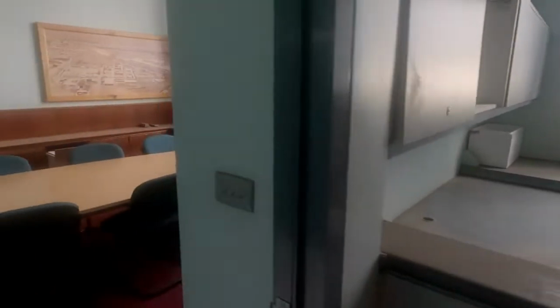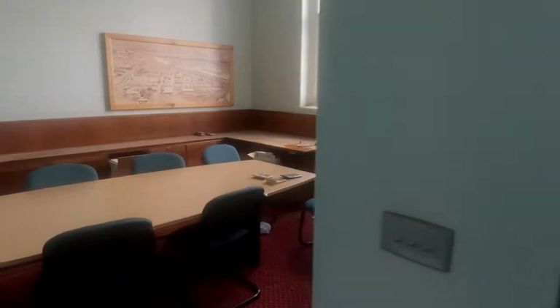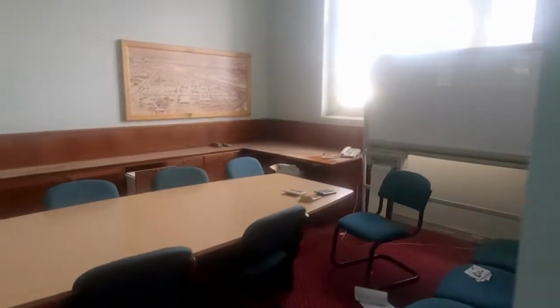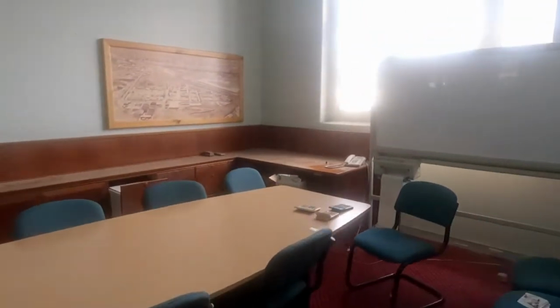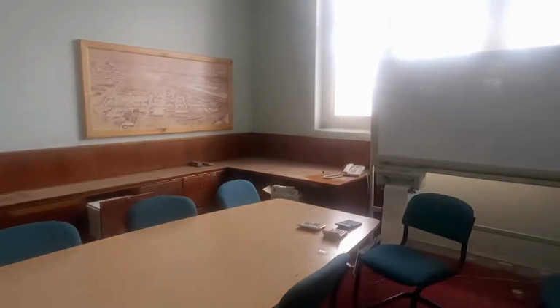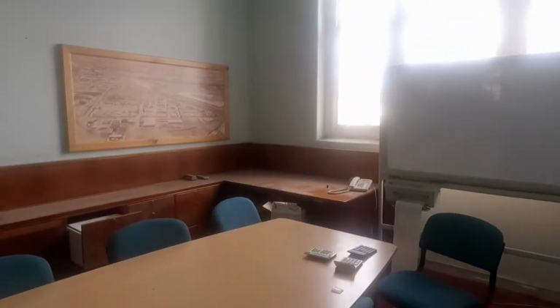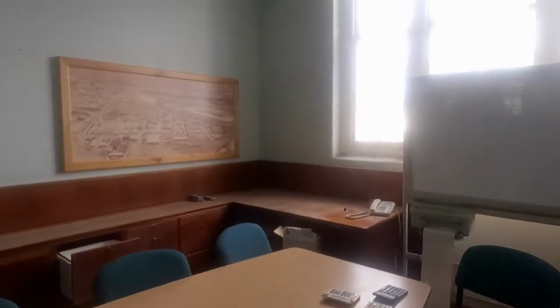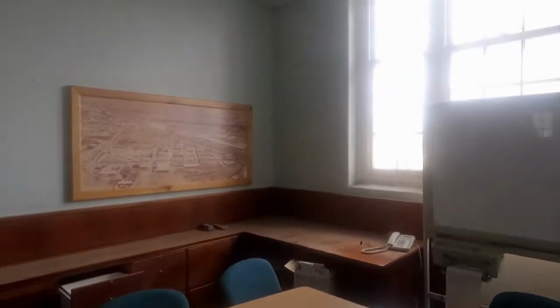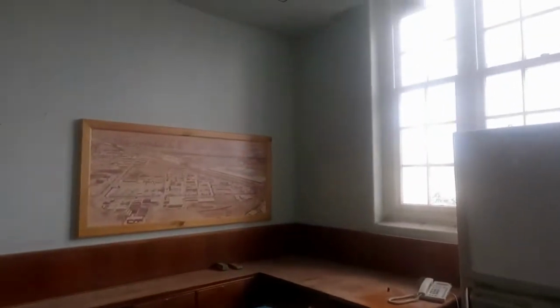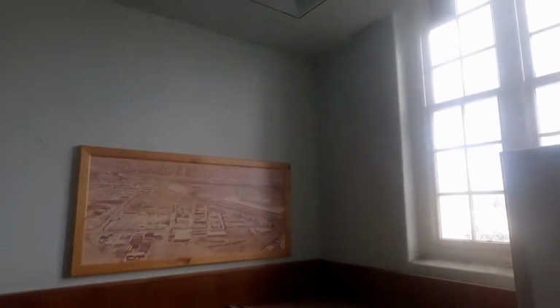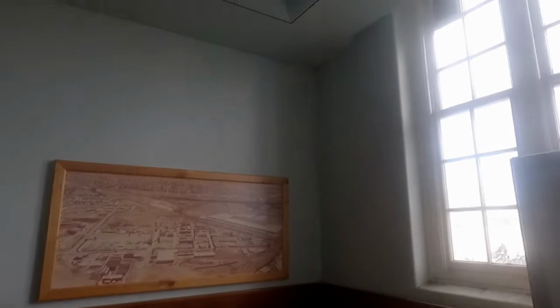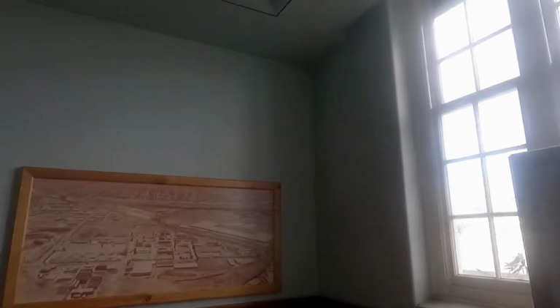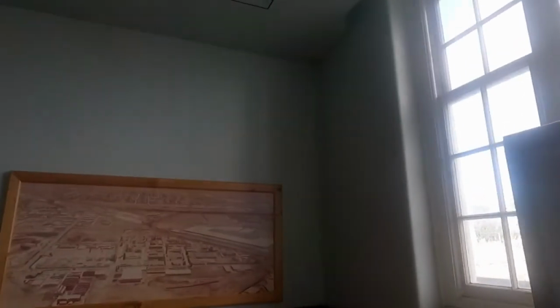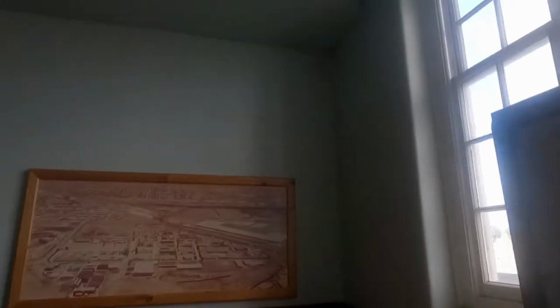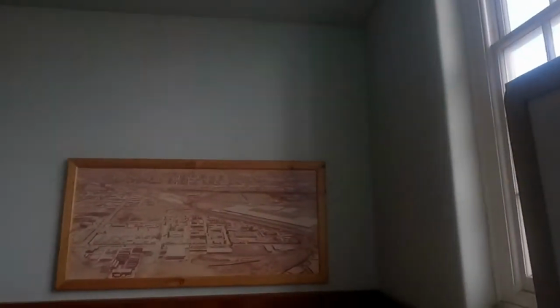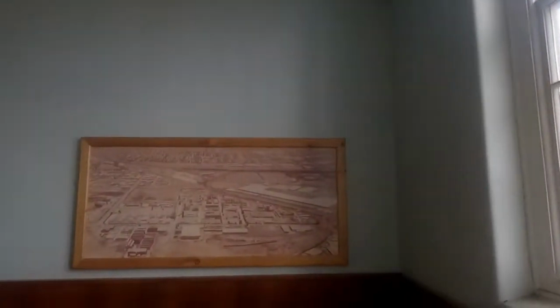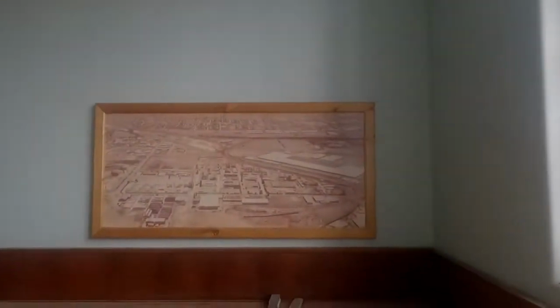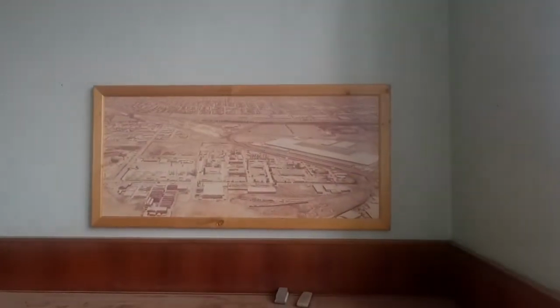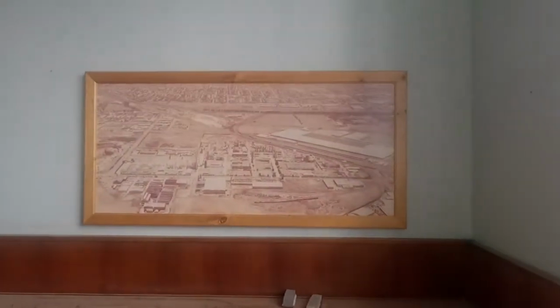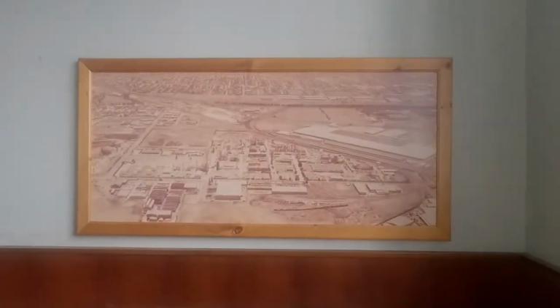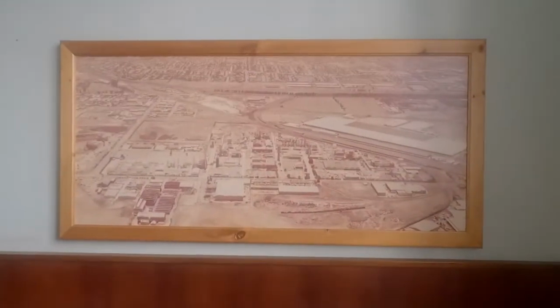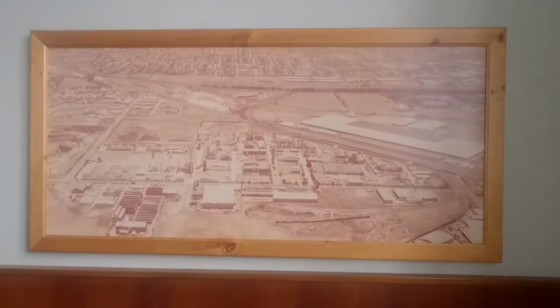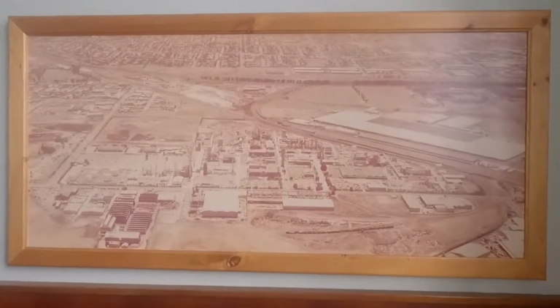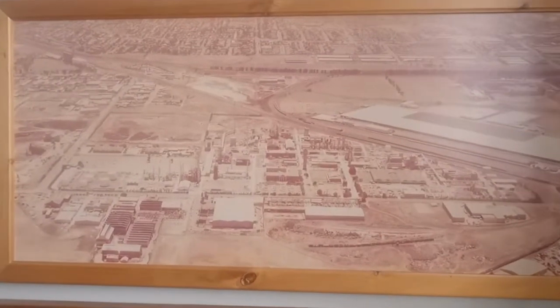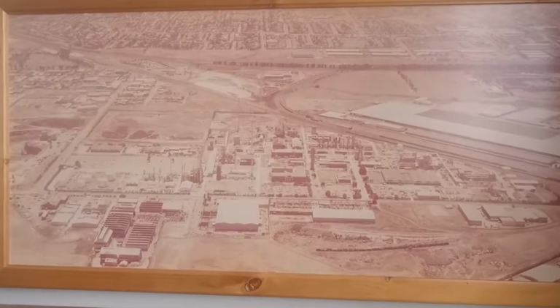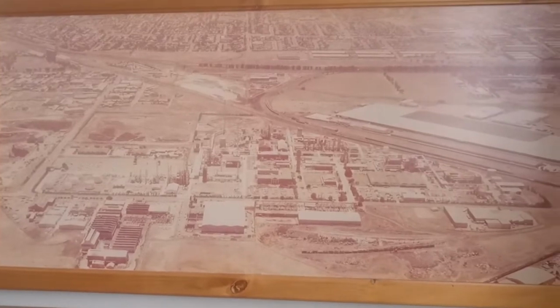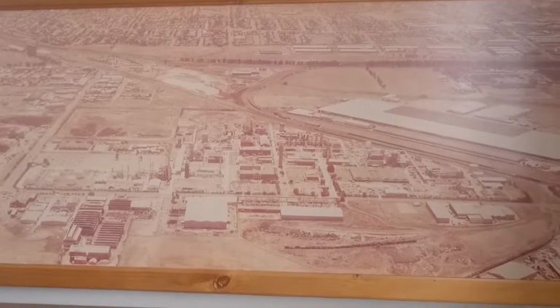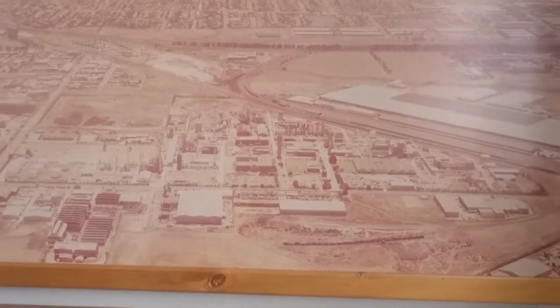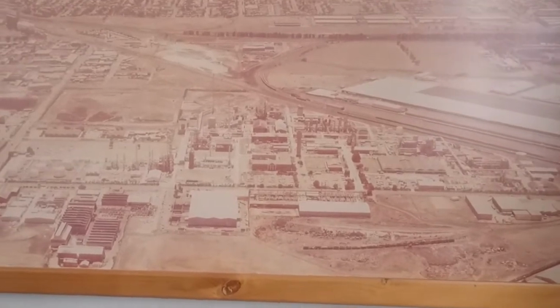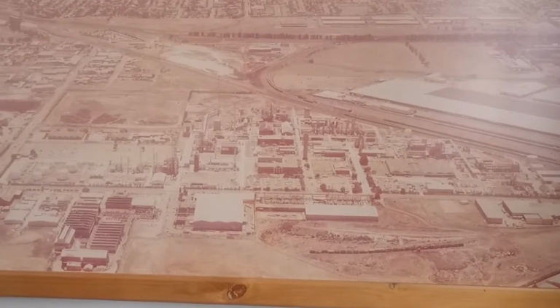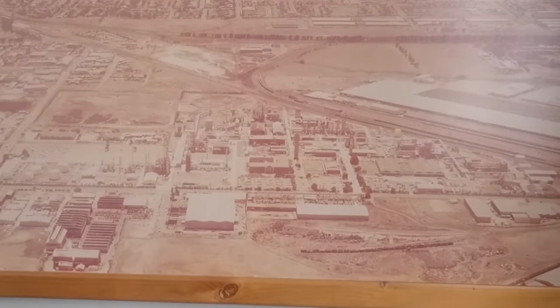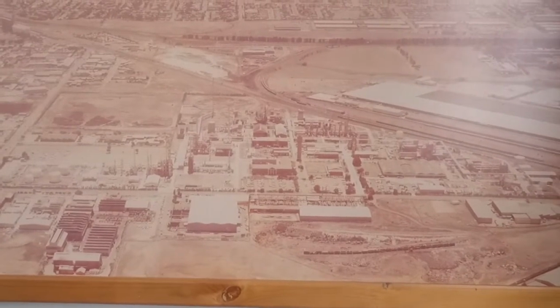Obviously before computers. Oh, this is interesting — look at that! That's what I want to show you. Look at that — this is how the place used to be. See that? Look how big this was — you can see the factory producing plant.